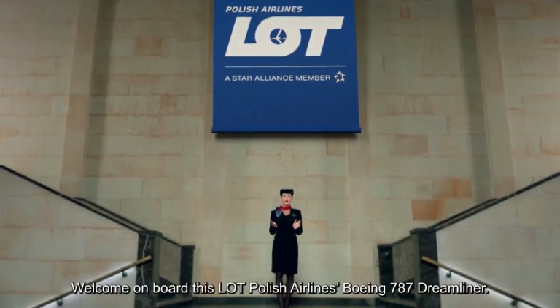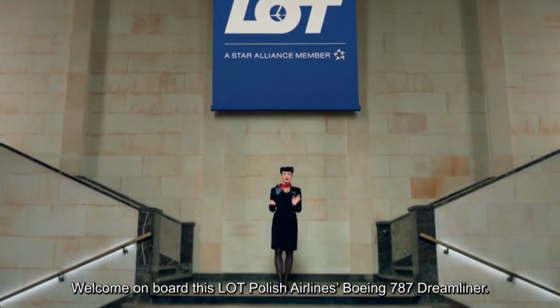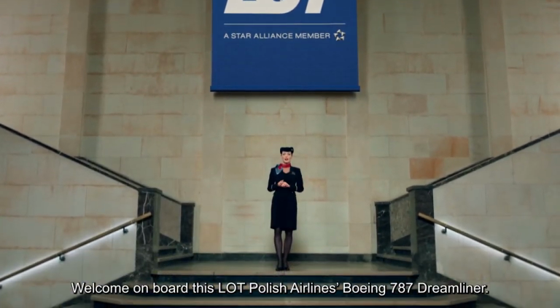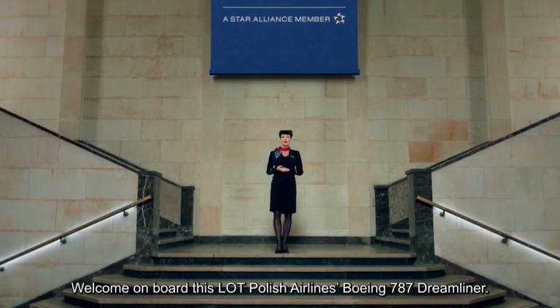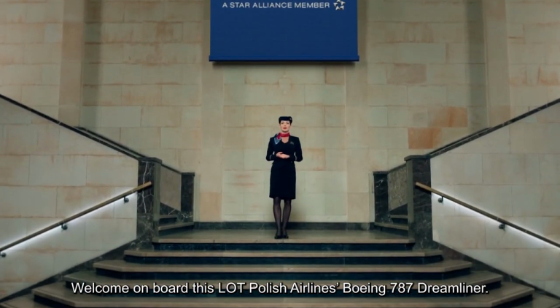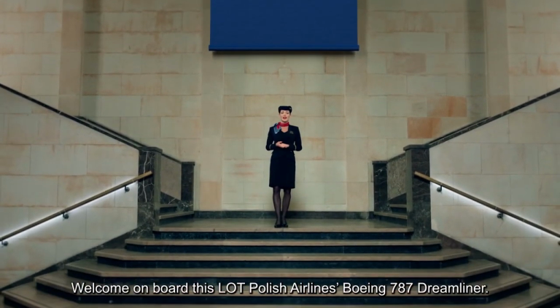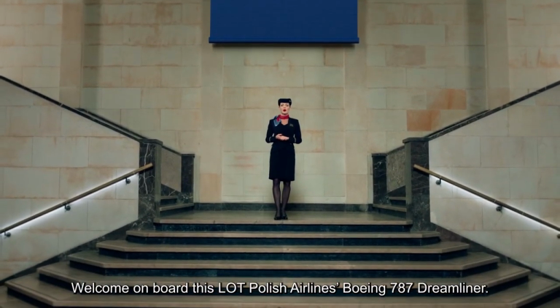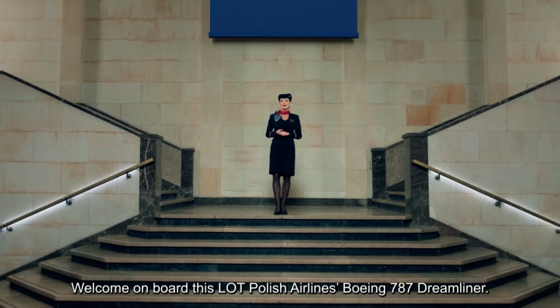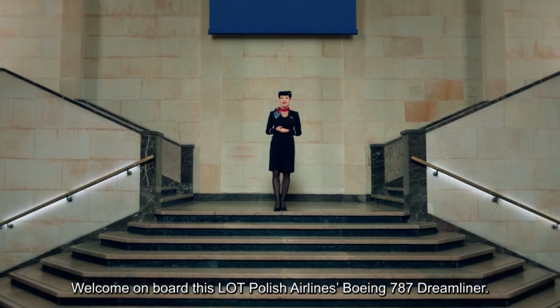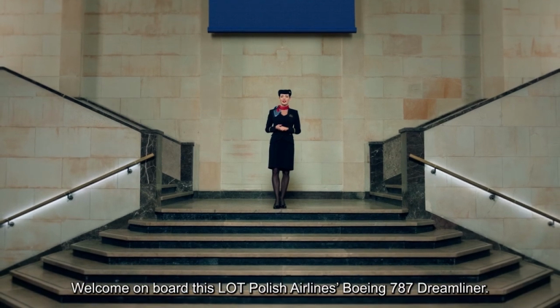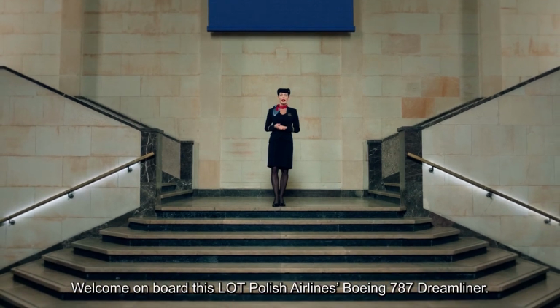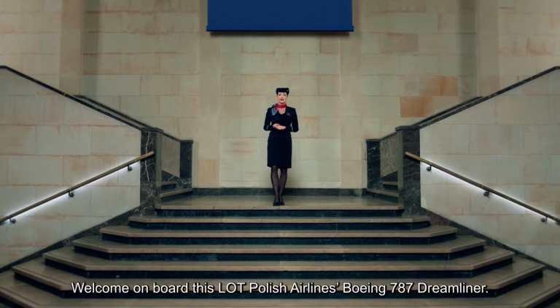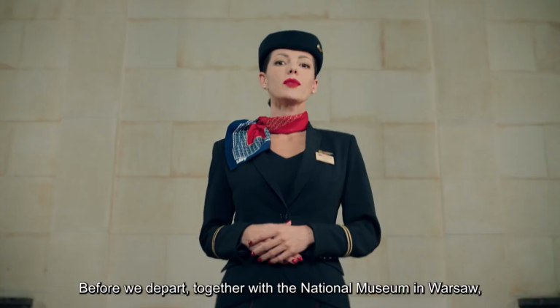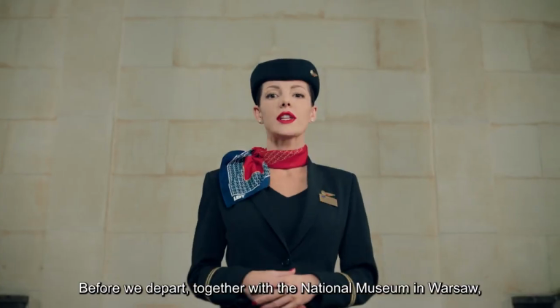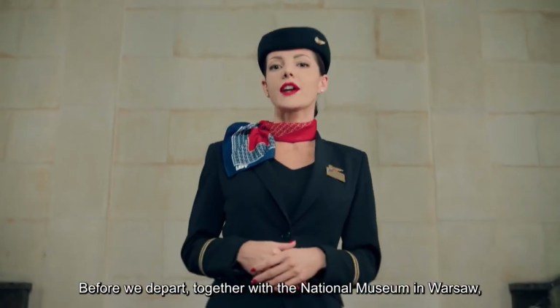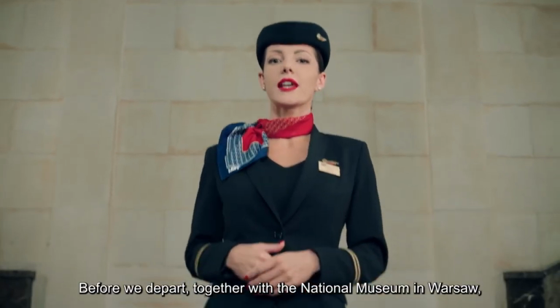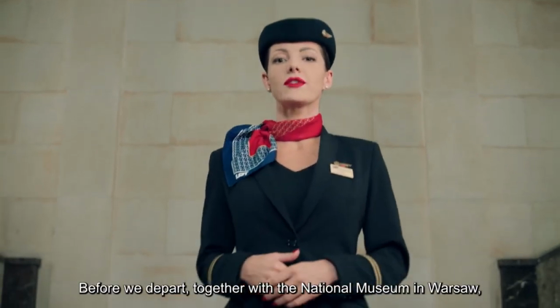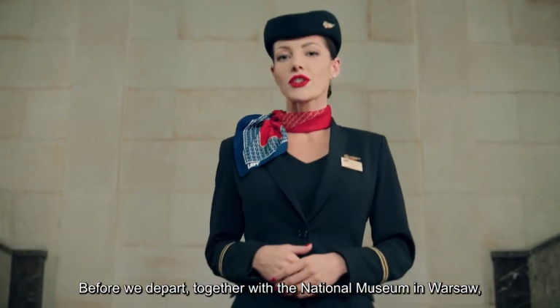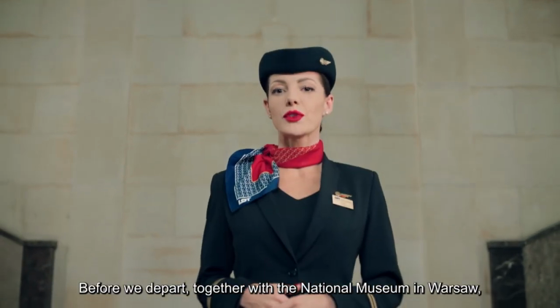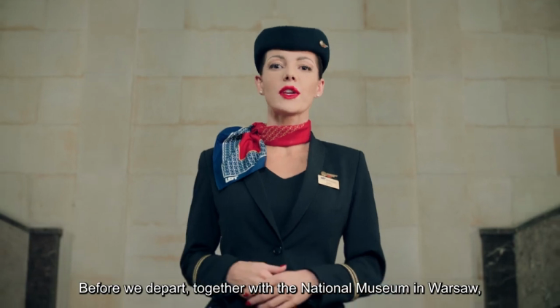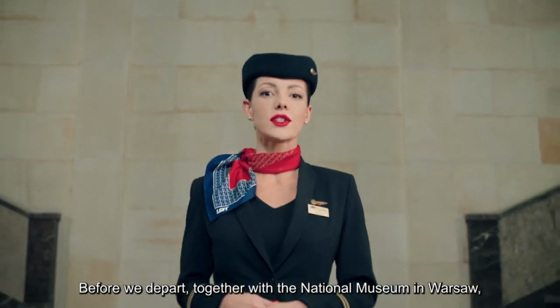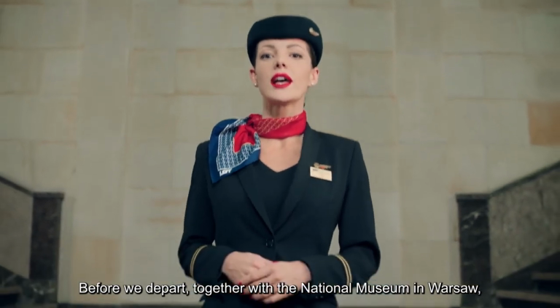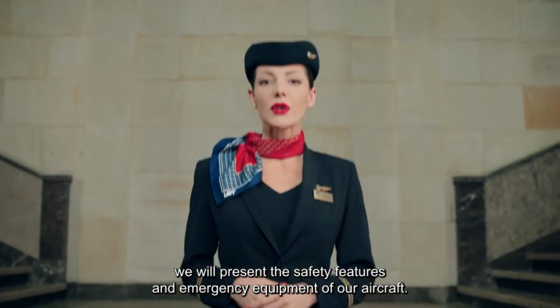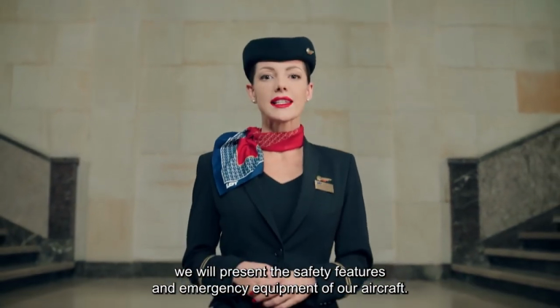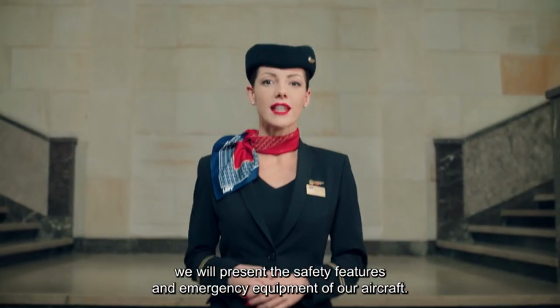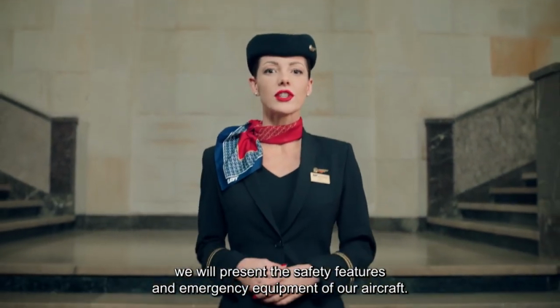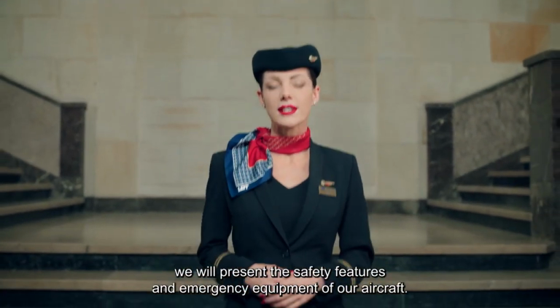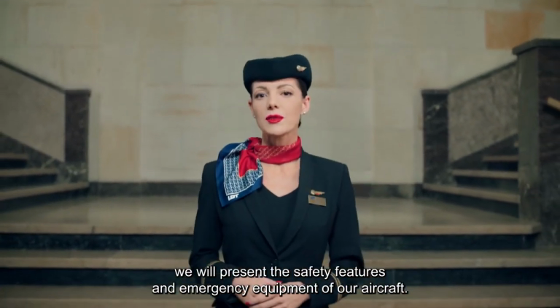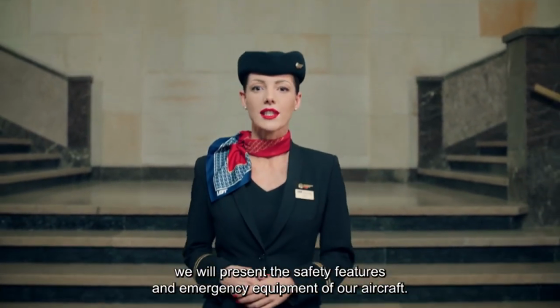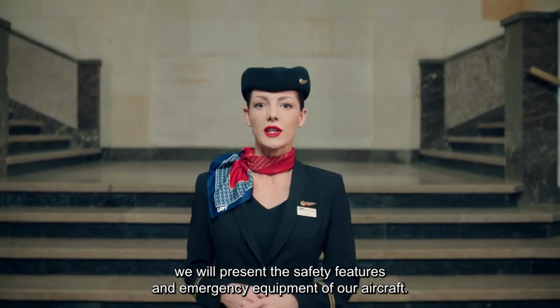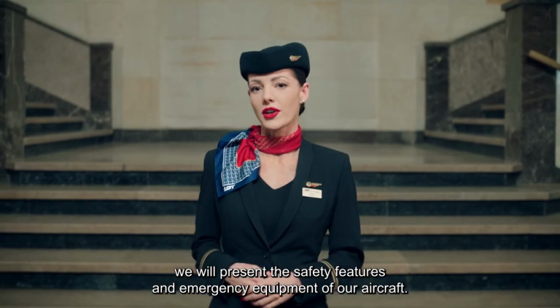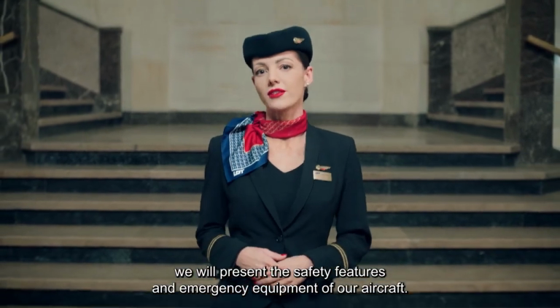Welcome on board the LOT Polish Airlines Boeing 787 Dreamliner. Before we depart, together with the National Museum in Warsaw, we will present the safety features and emergency equipment of our aircraft.